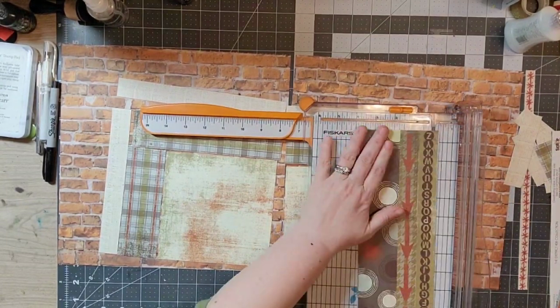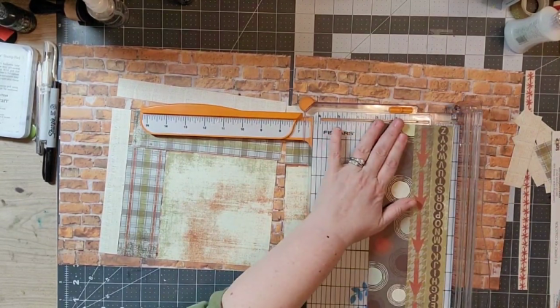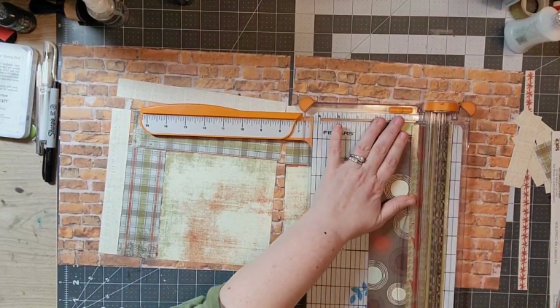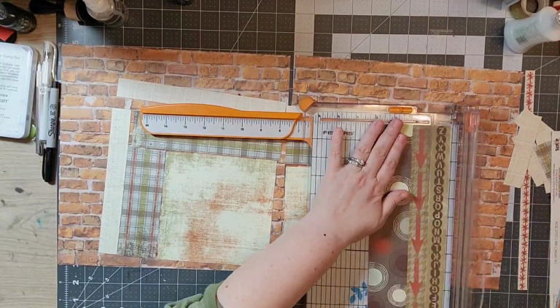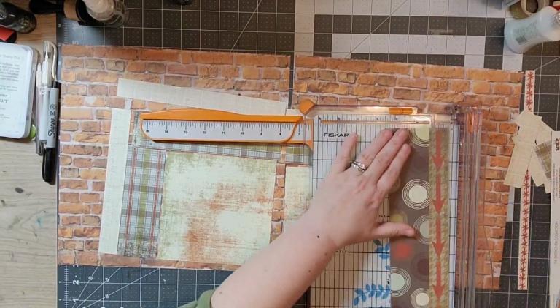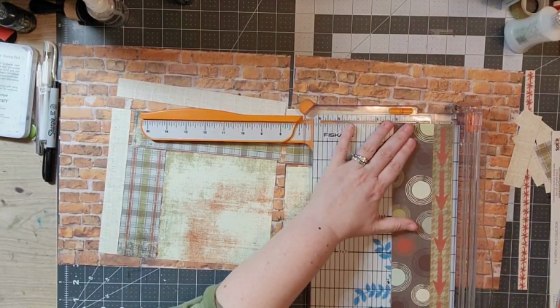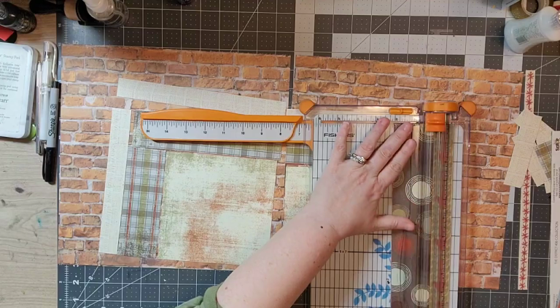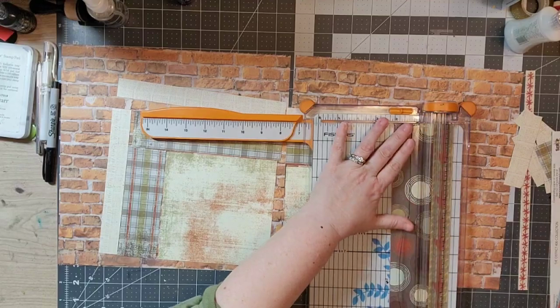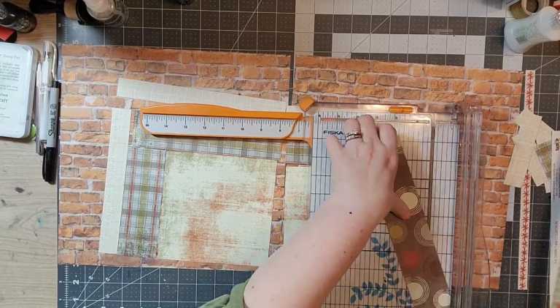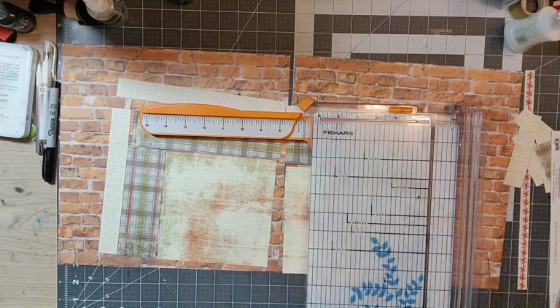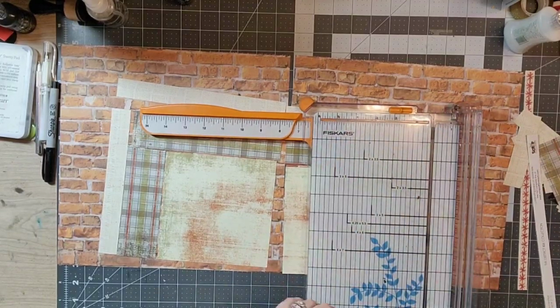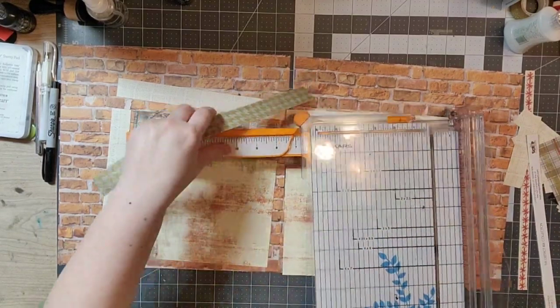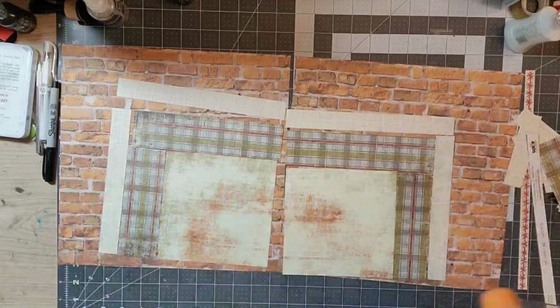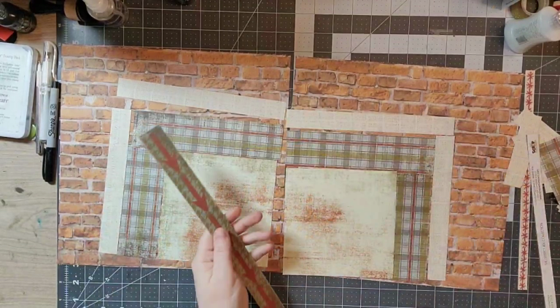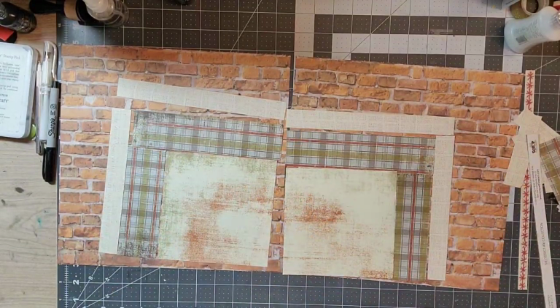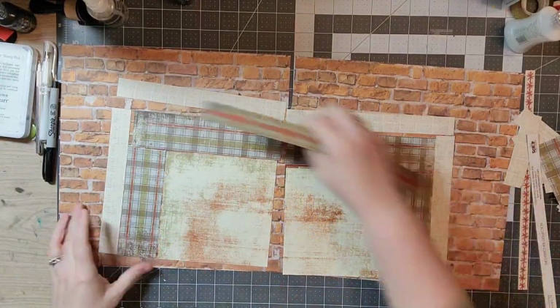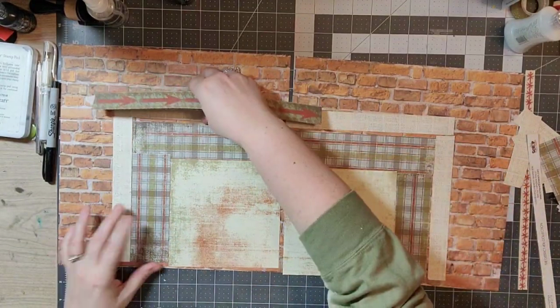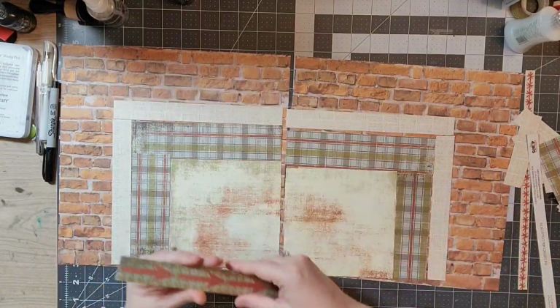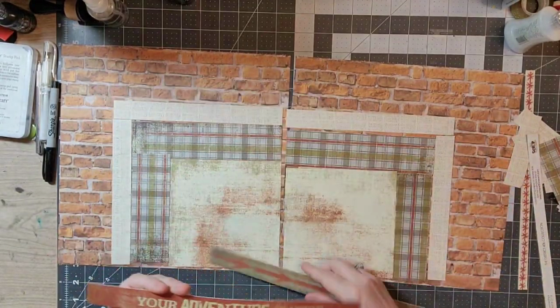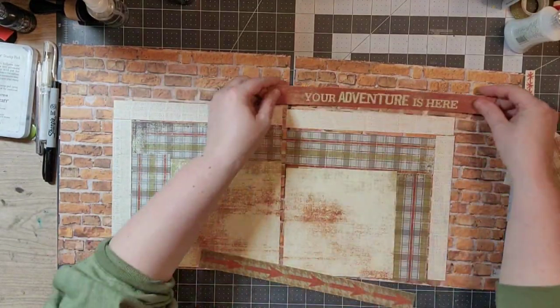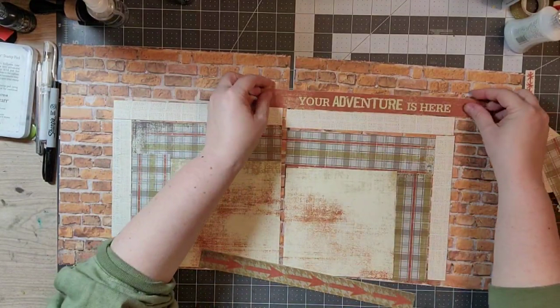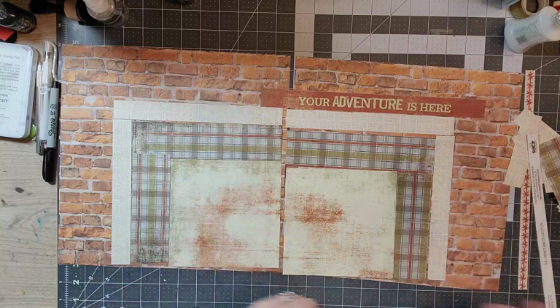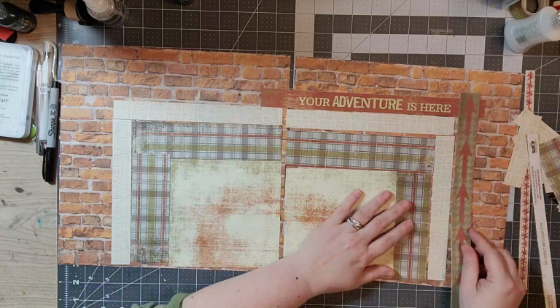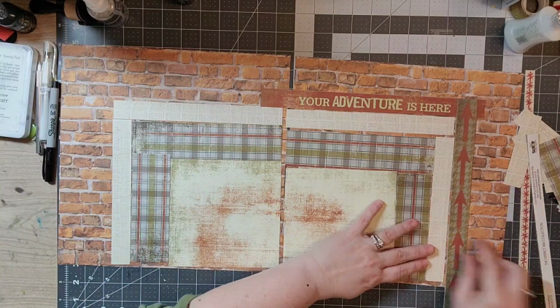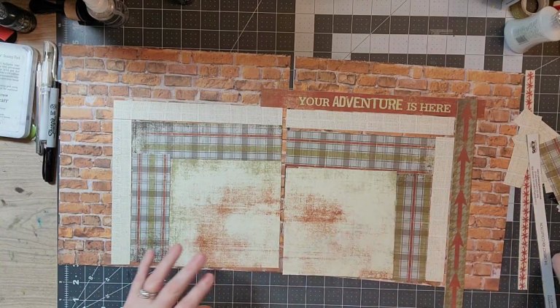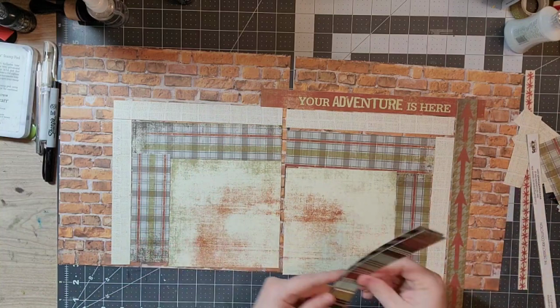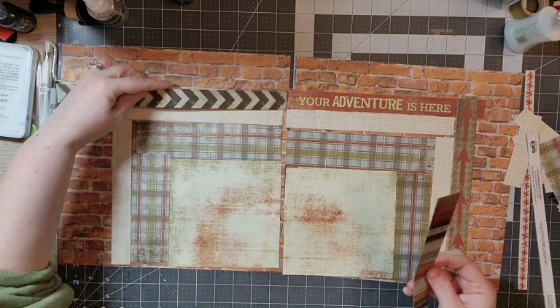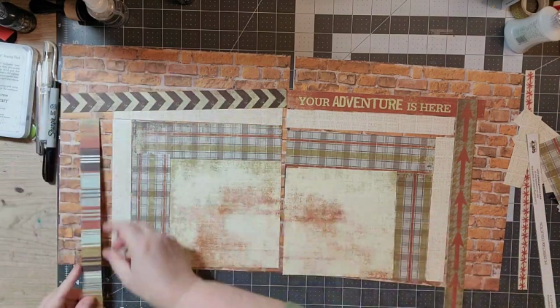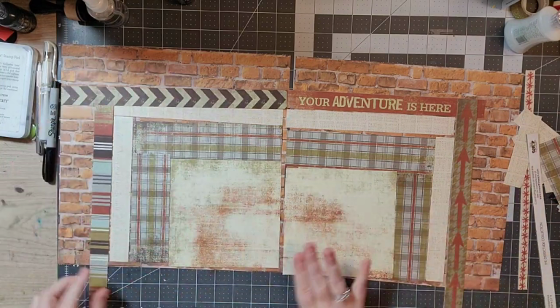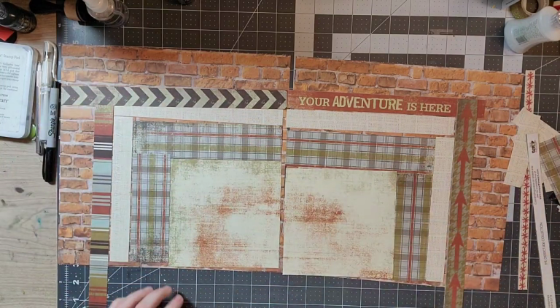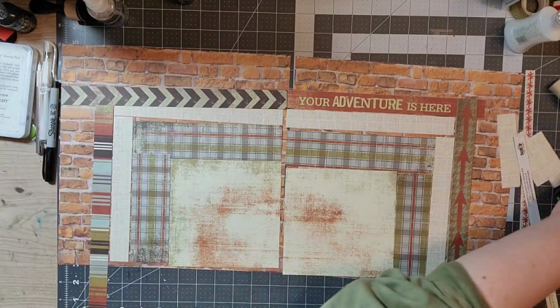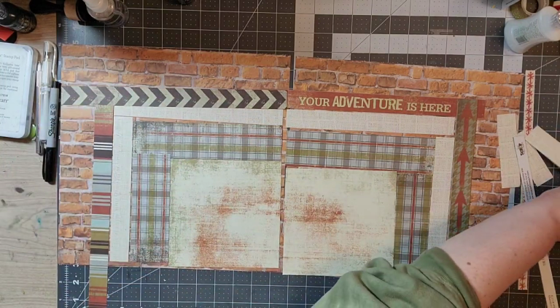I like mixing different patterns and colors, and this layout gave me an opportunity to do that without completely overwhelming the layout.